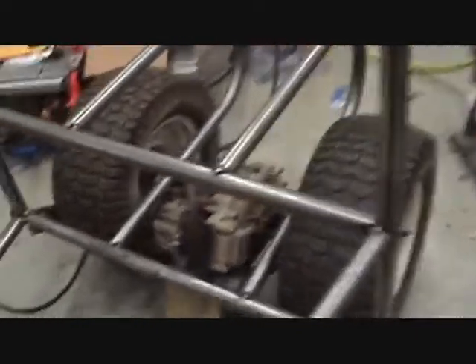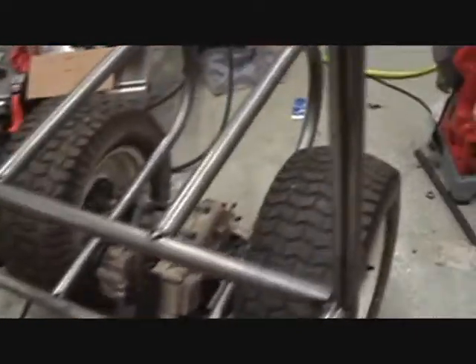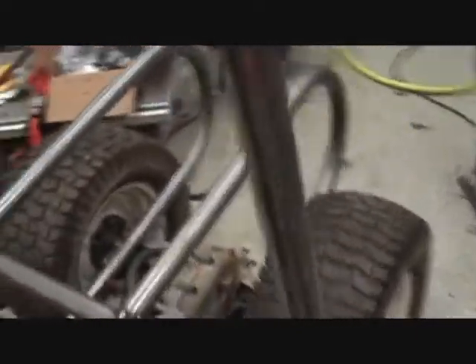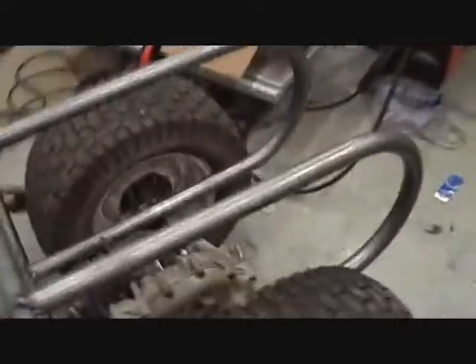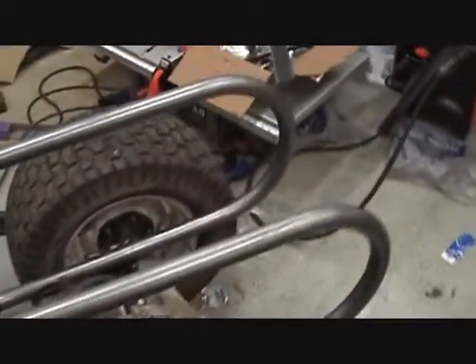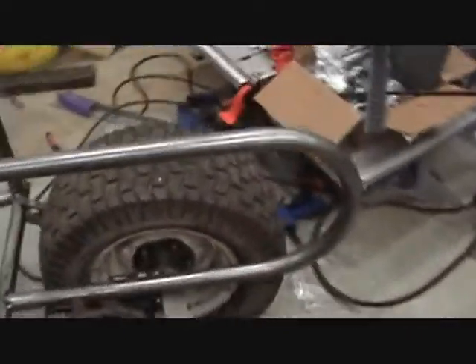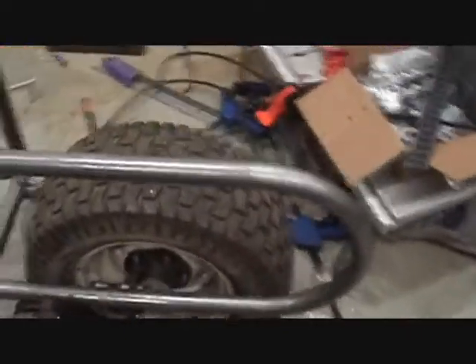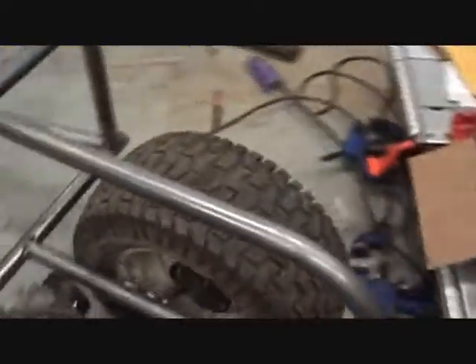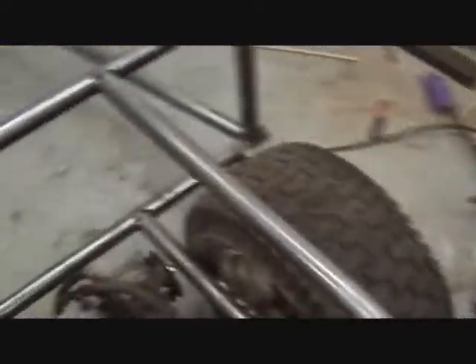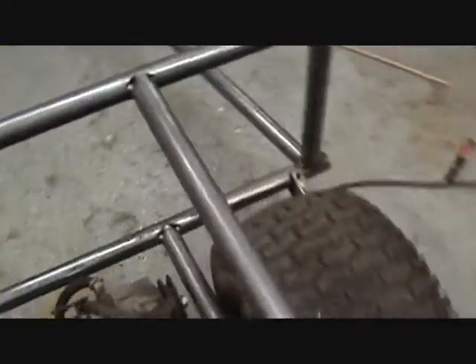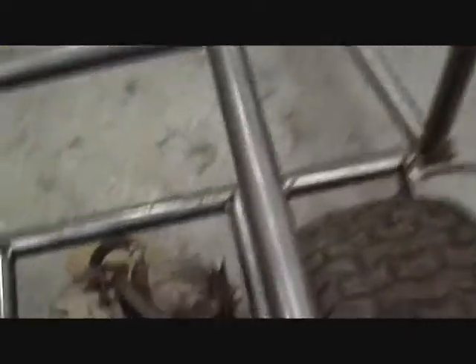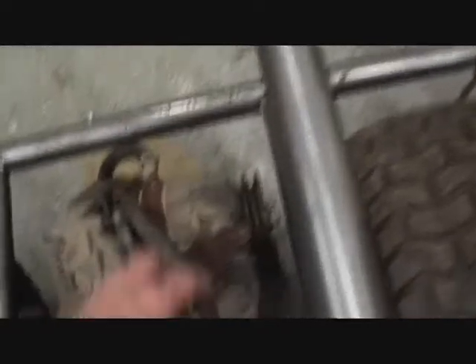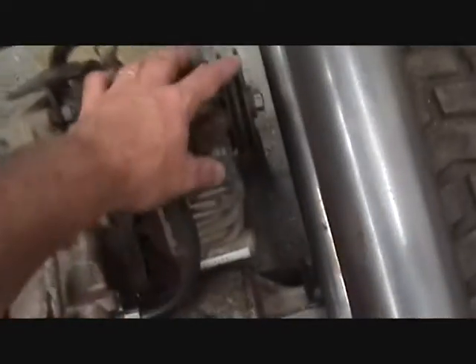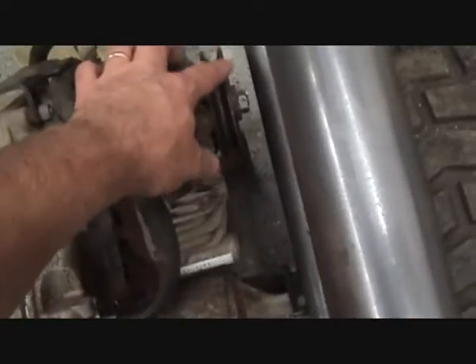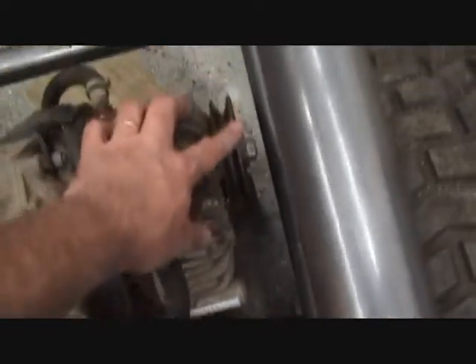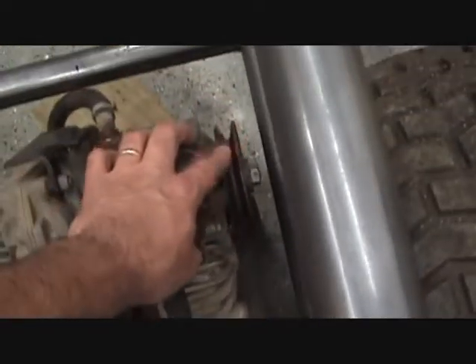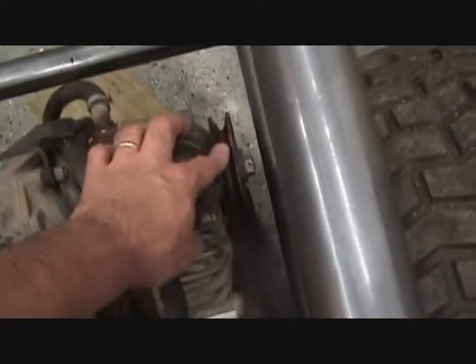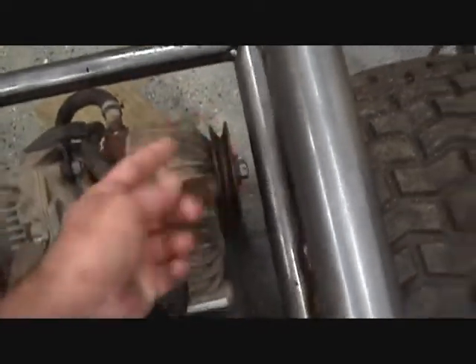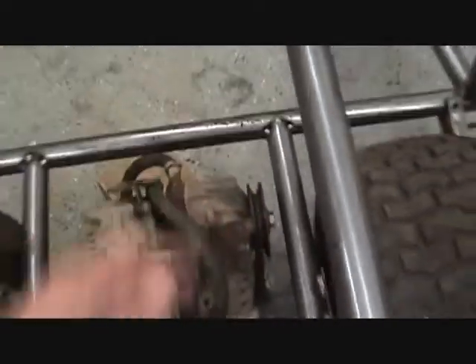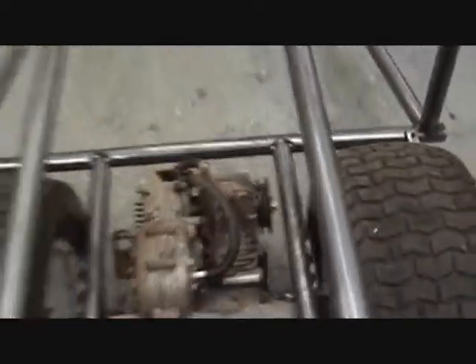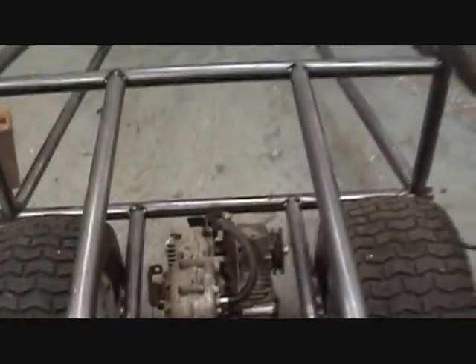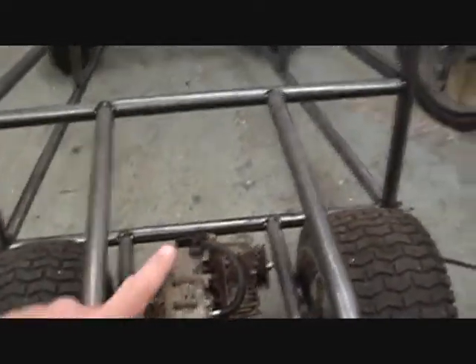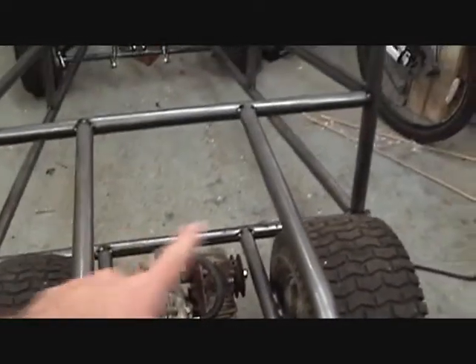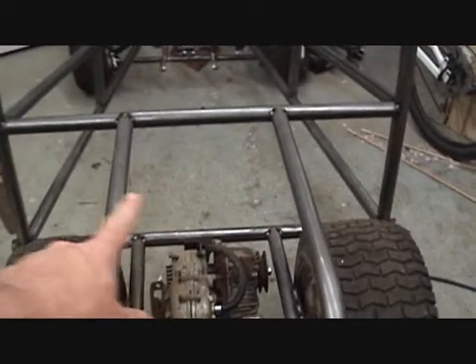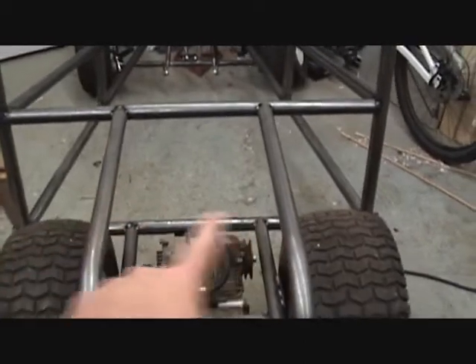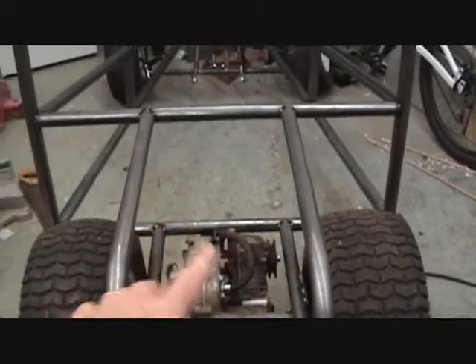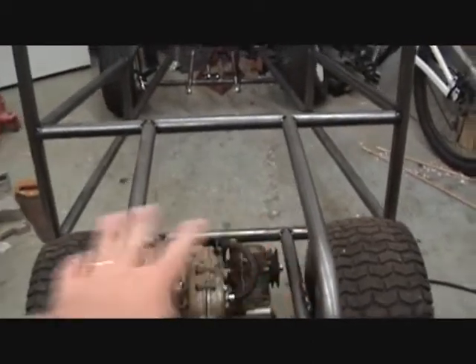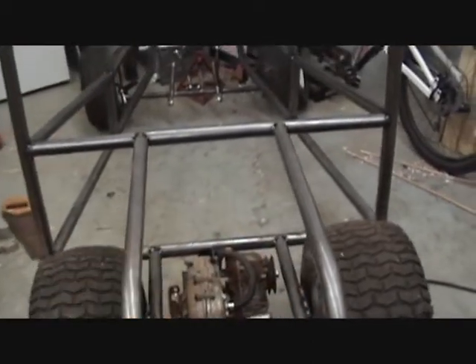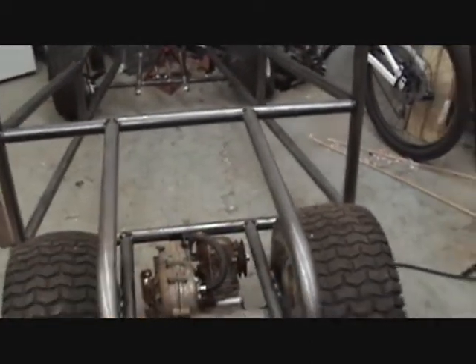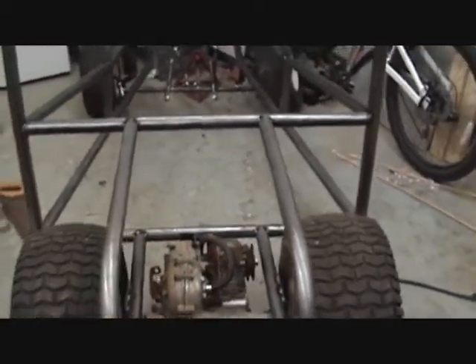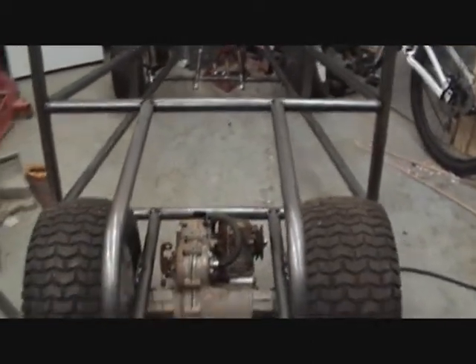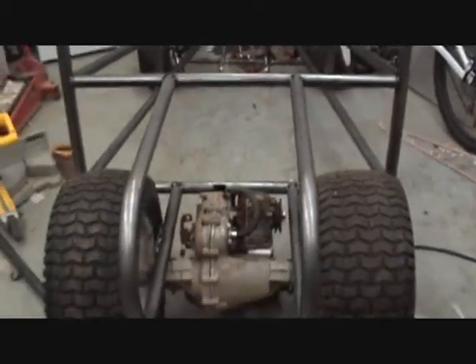And figure out how I'm going to run the pulley of the belt from the hydraulic pump here up to the top where the engine is going to be sitting above those two tubes there.